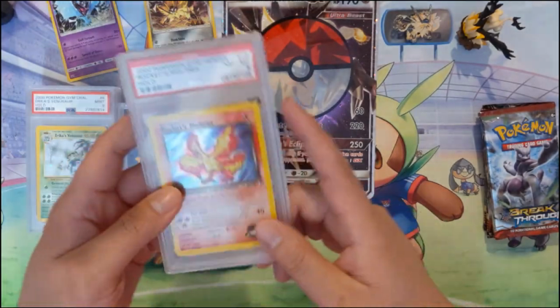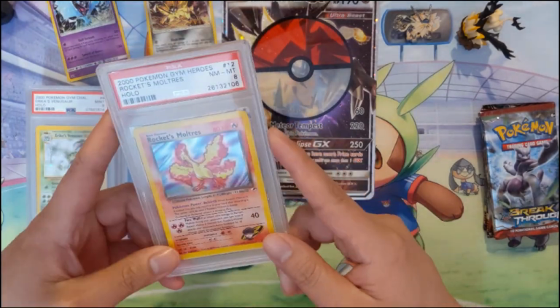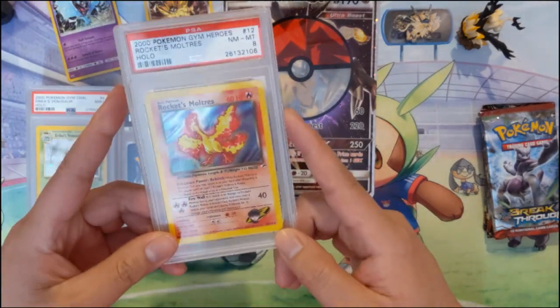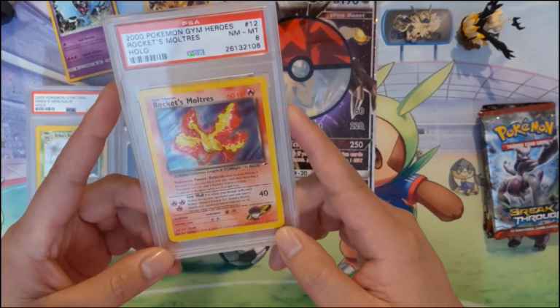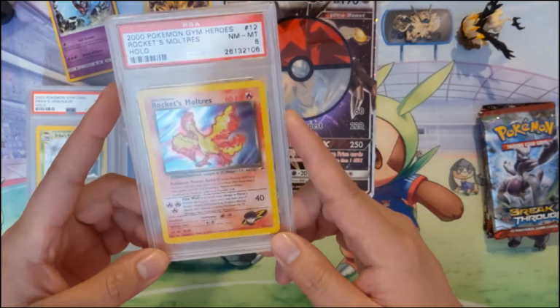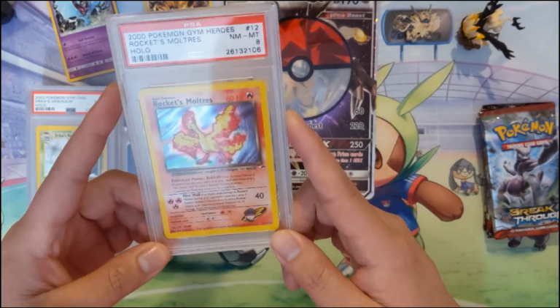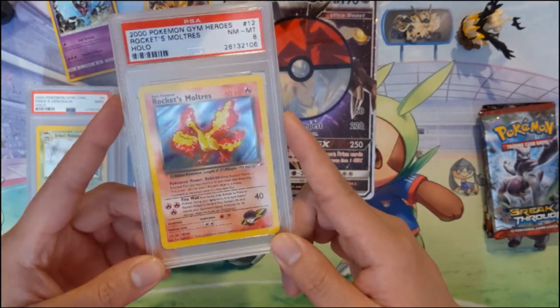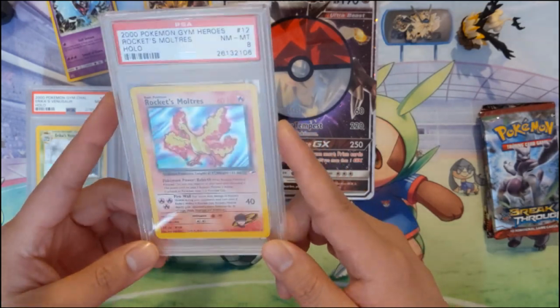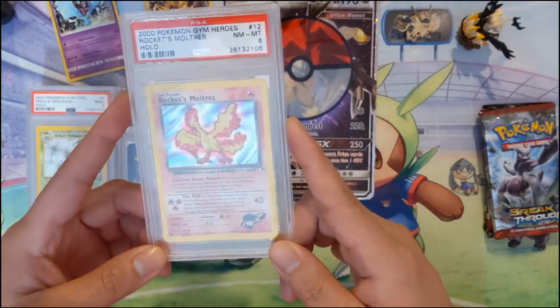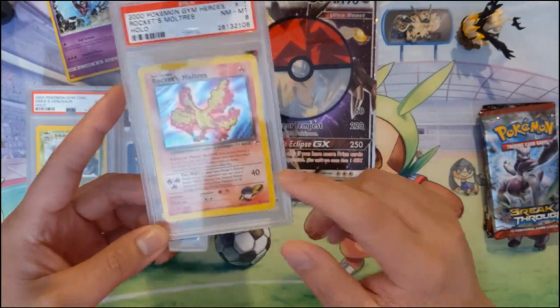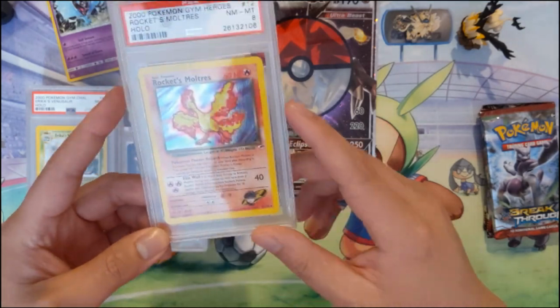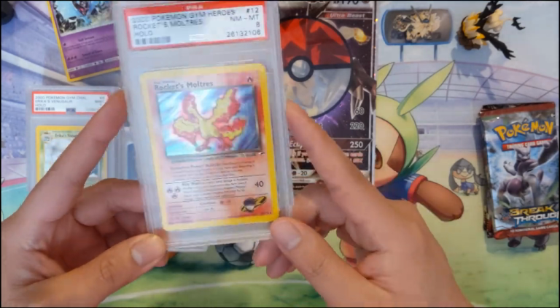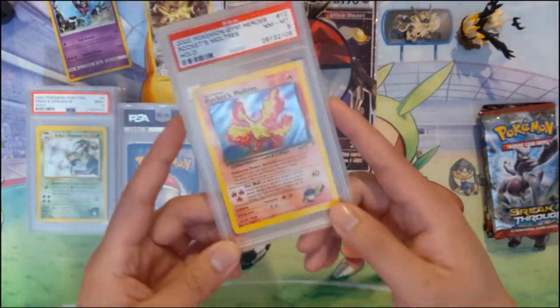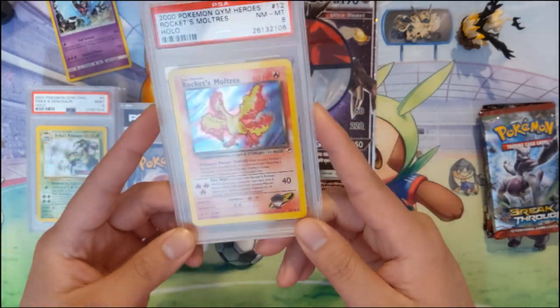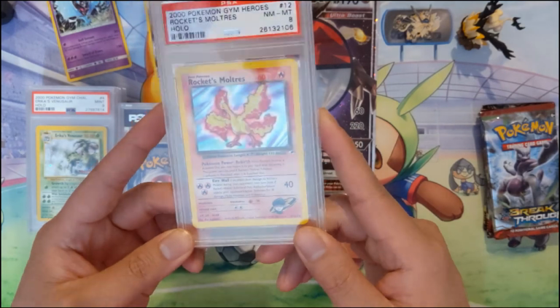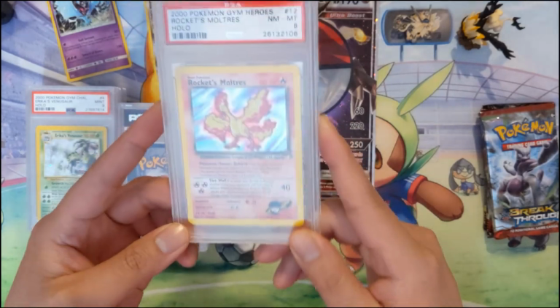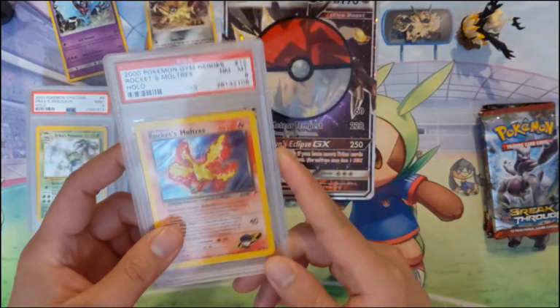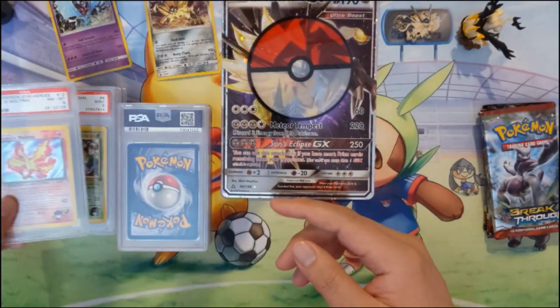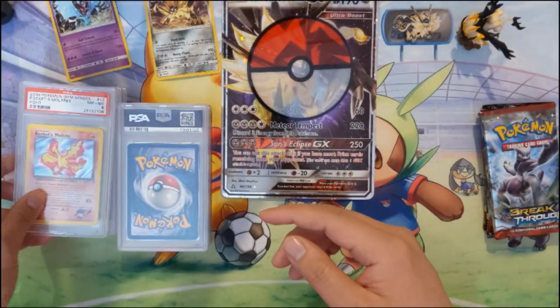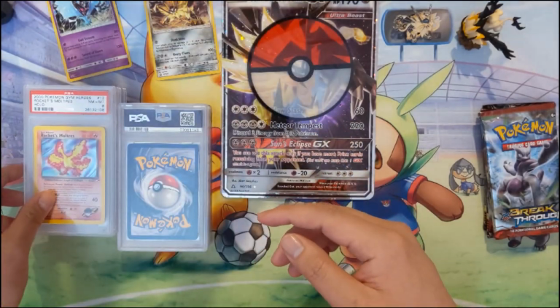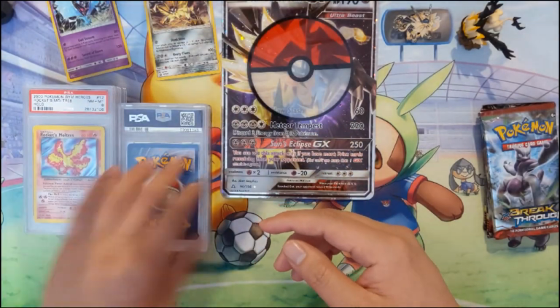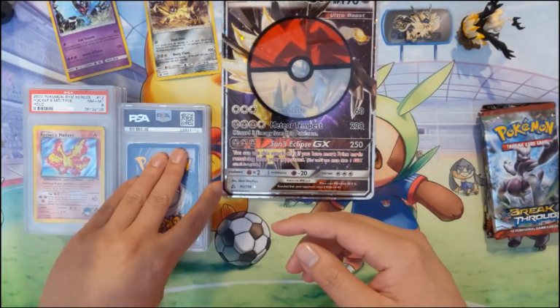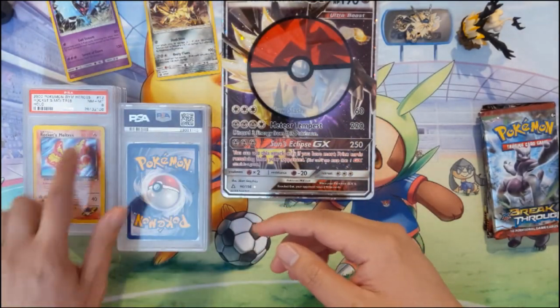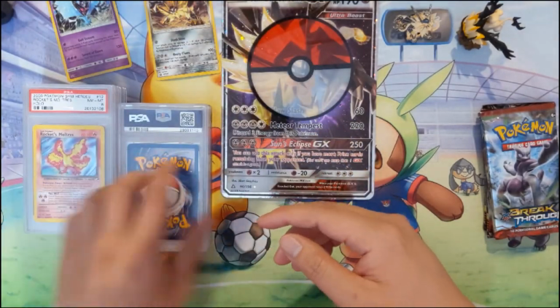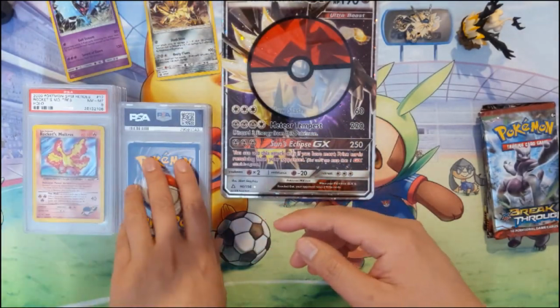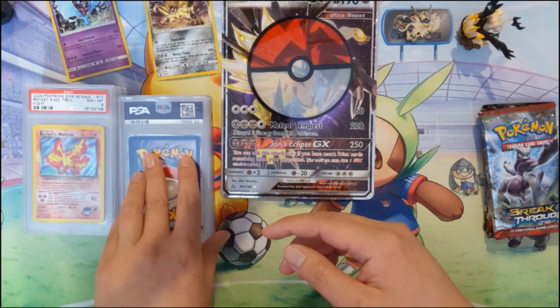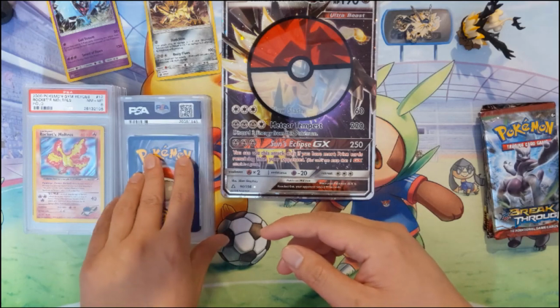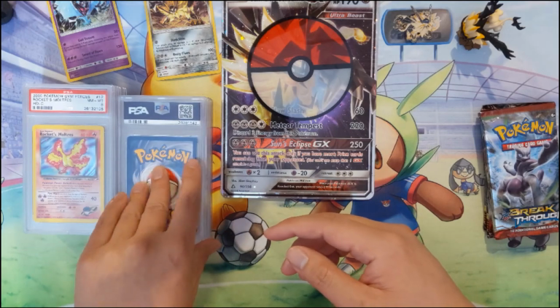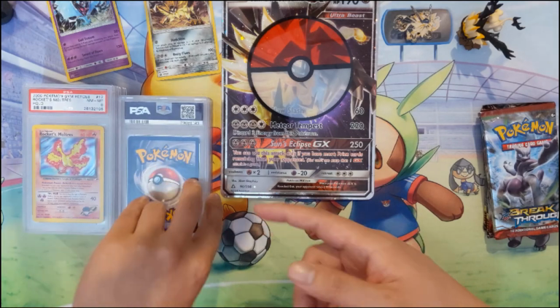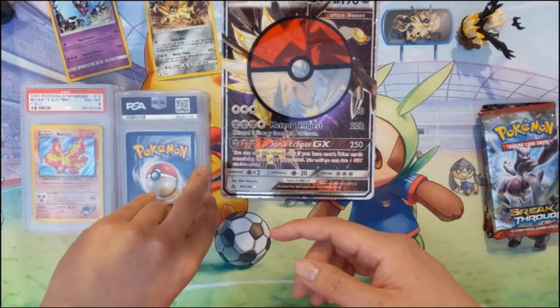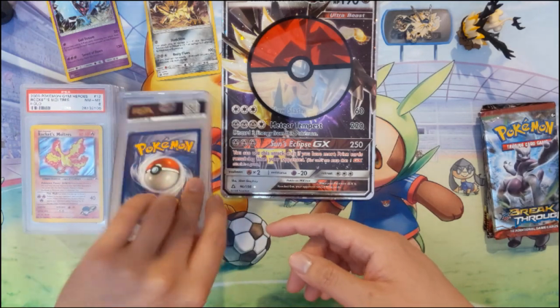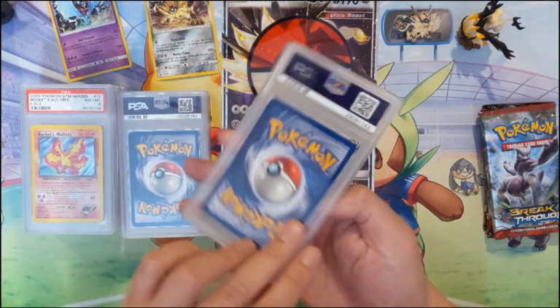Rocket's Moltres — this one is only a PSA 8, but I think it's one of the cooler cards from that set. Although it has a very low HP — the Rocket stuff always has low HP for a legendary bird.